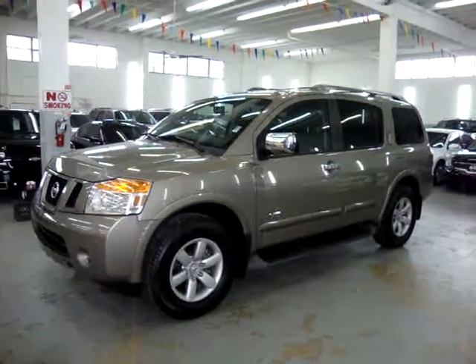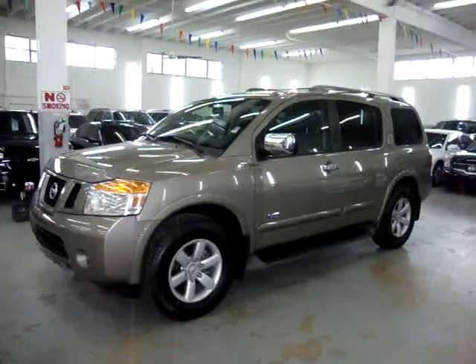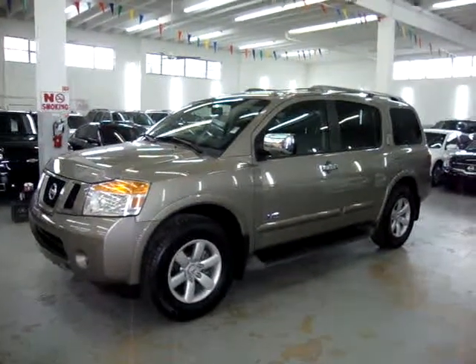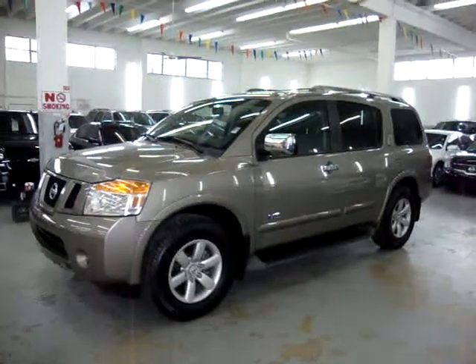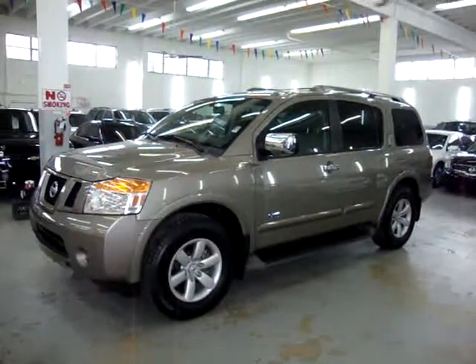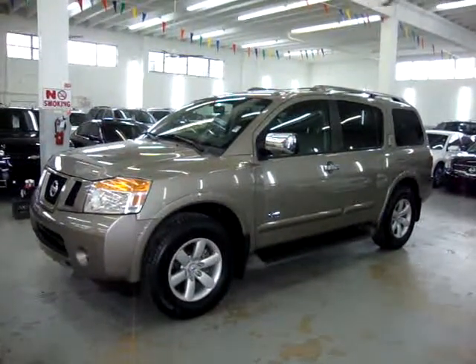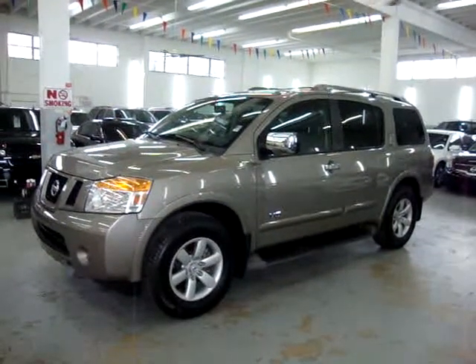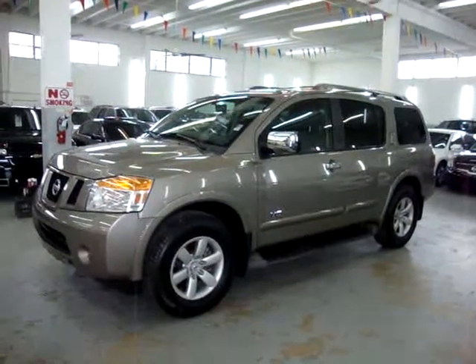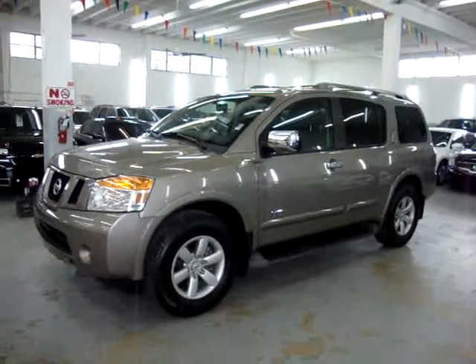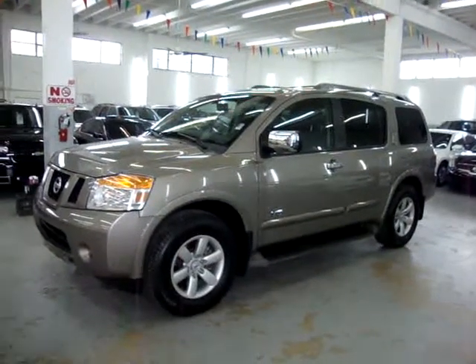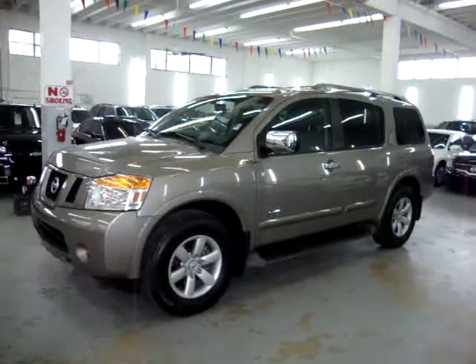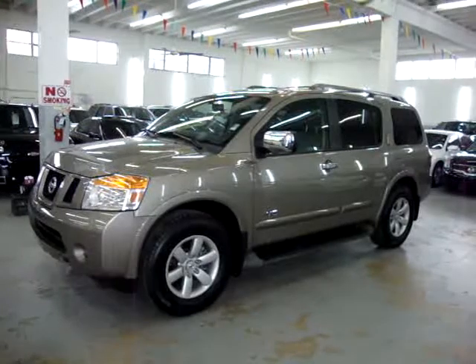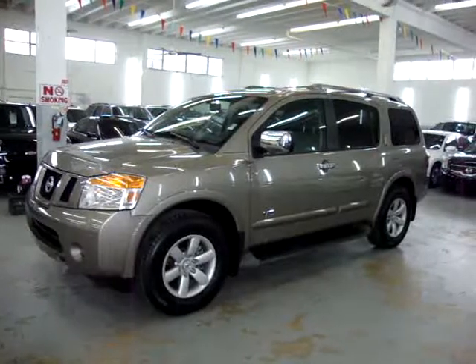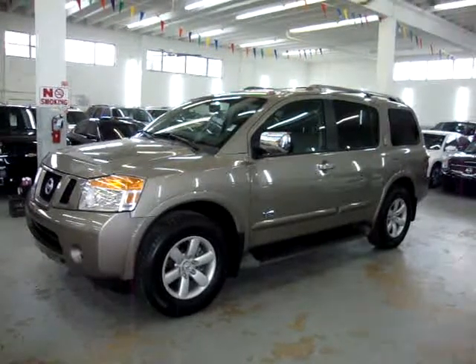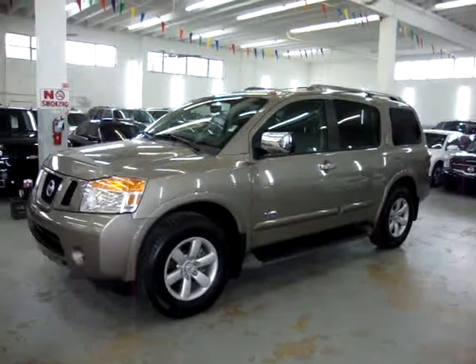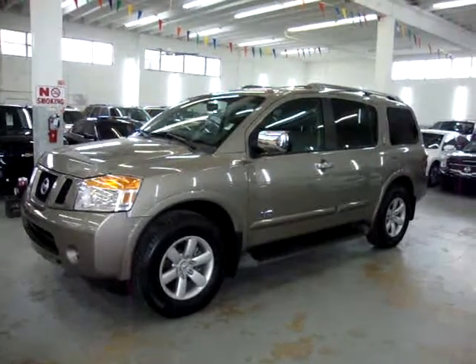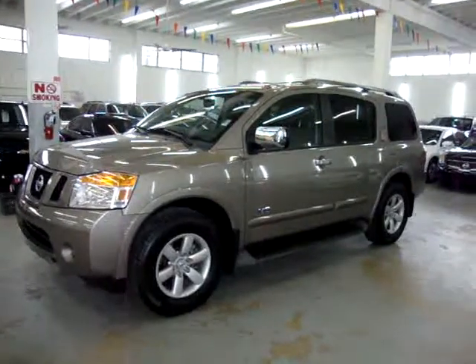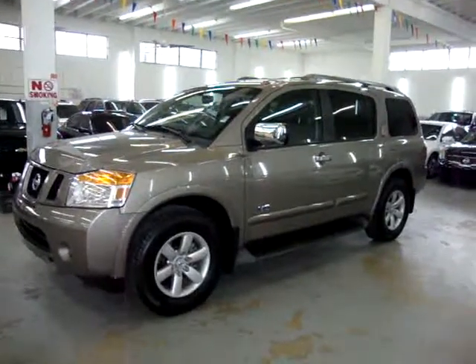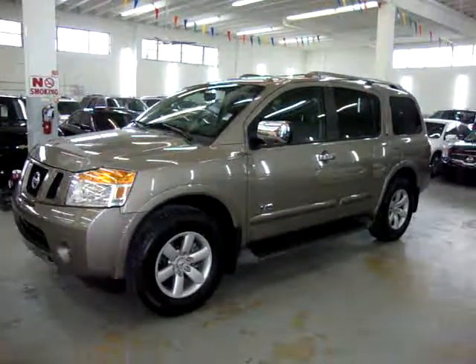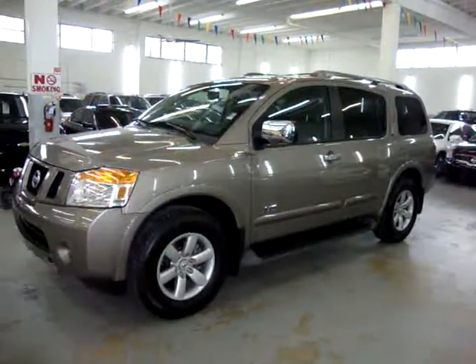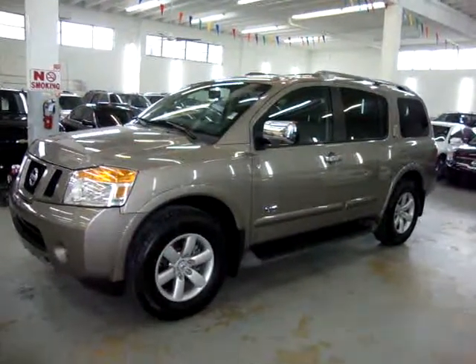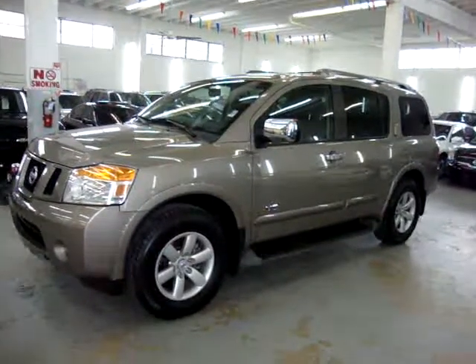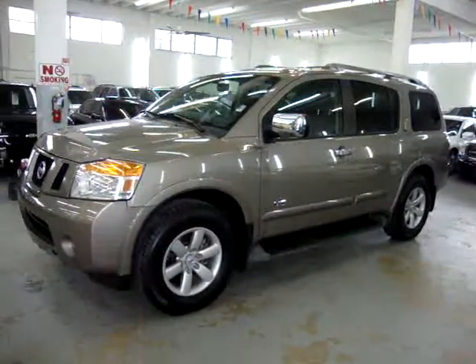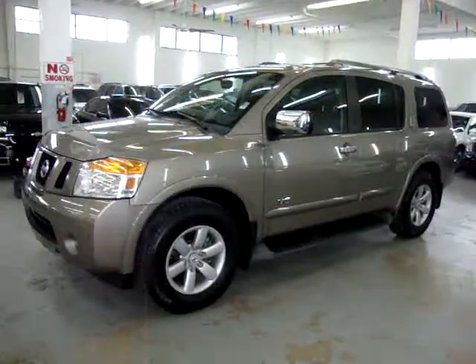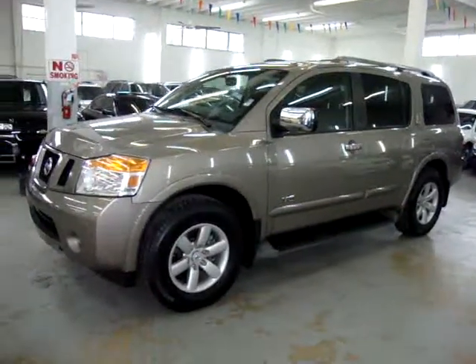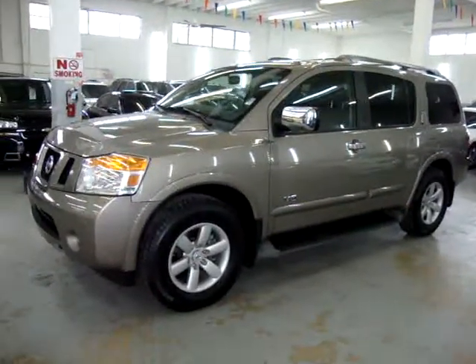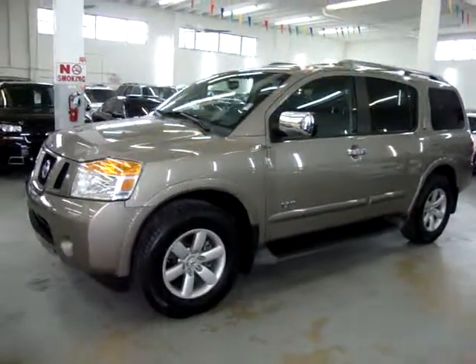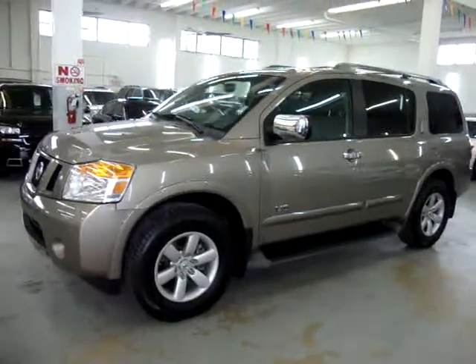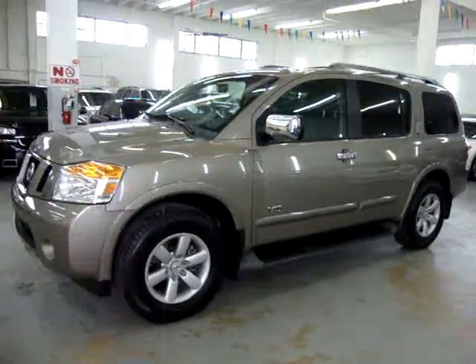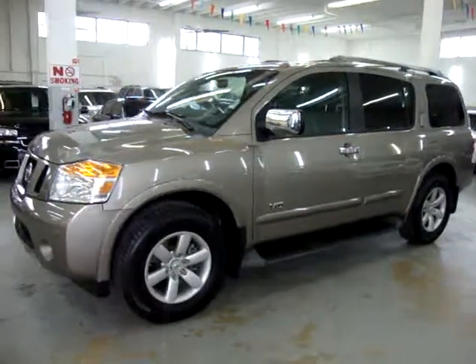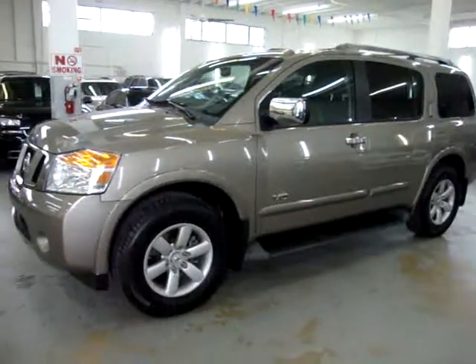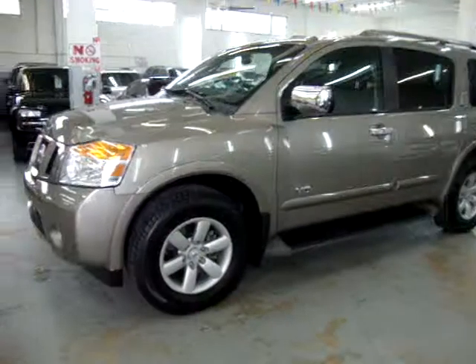It is original paint, never been in an accident. It has a clean title and a clean Carfax which you can view right now for free at our website at VehicleMax.net.